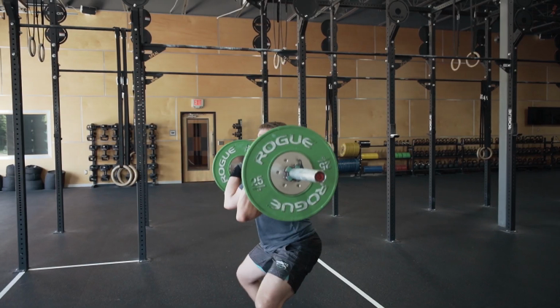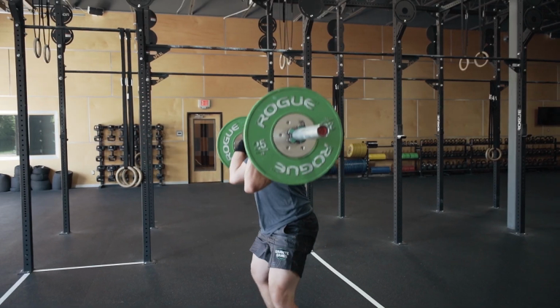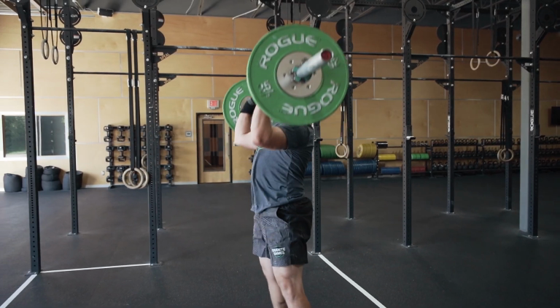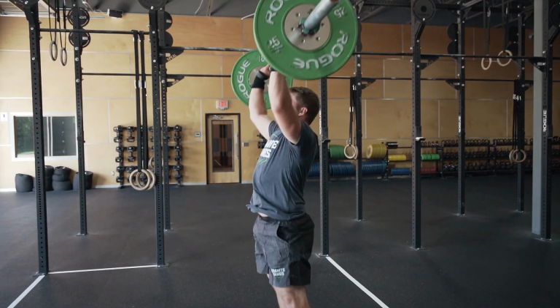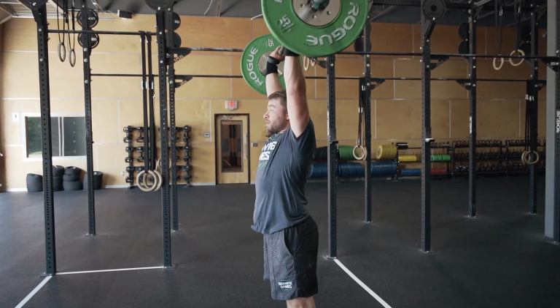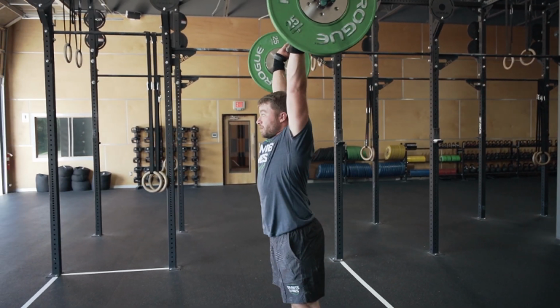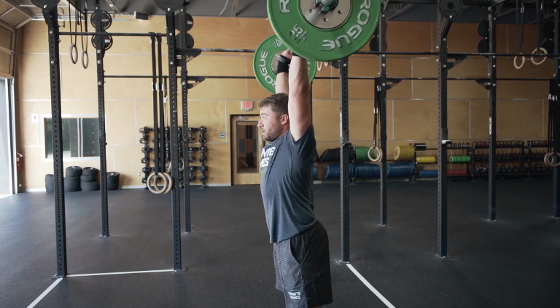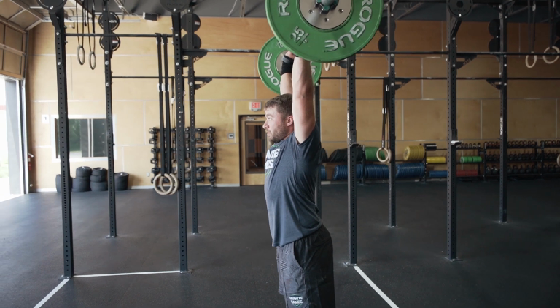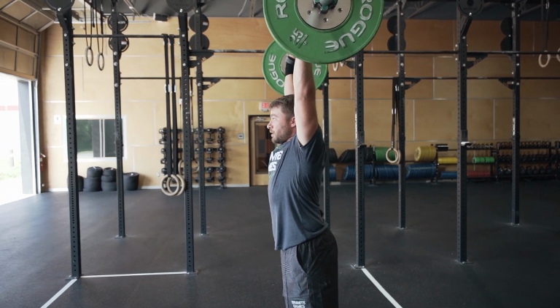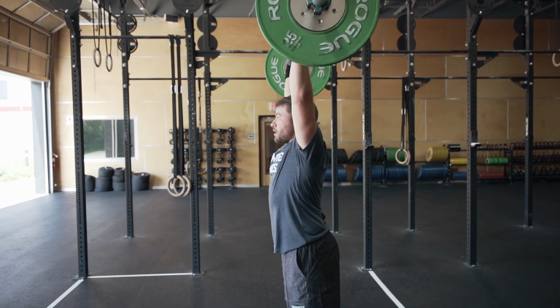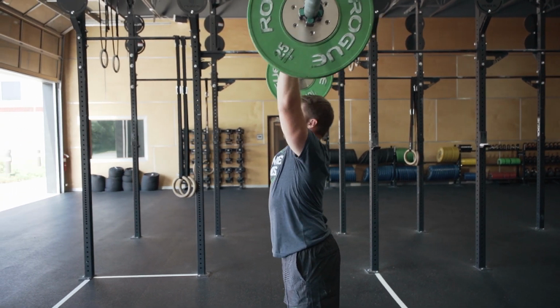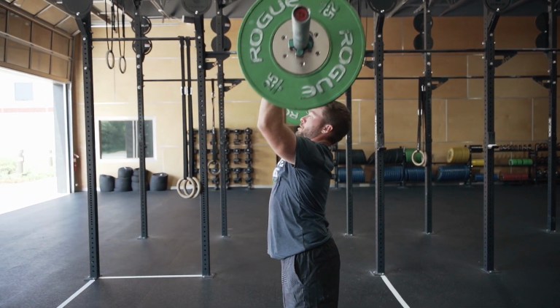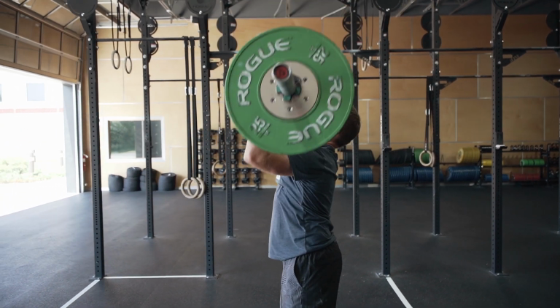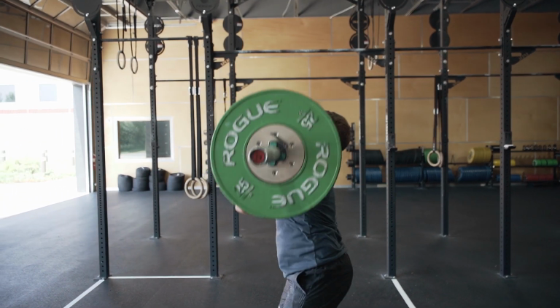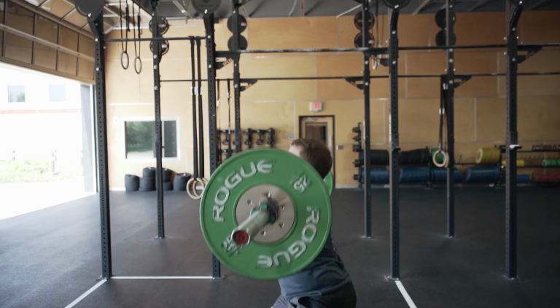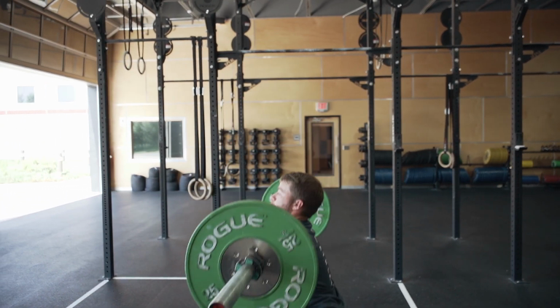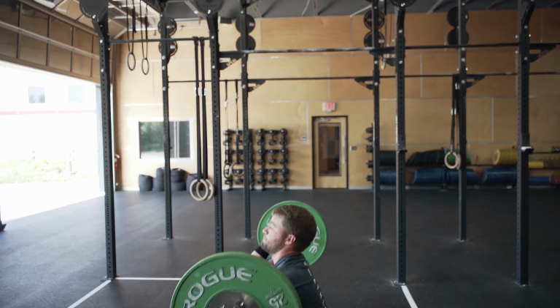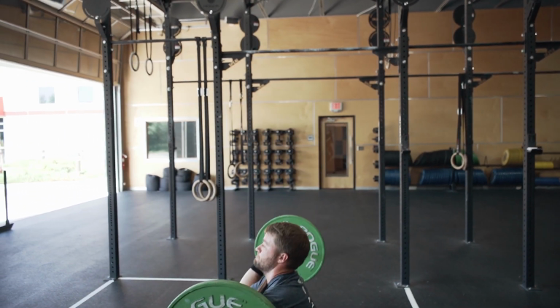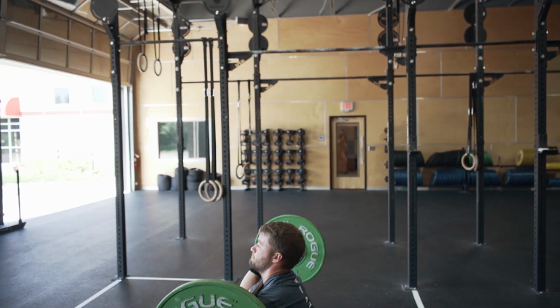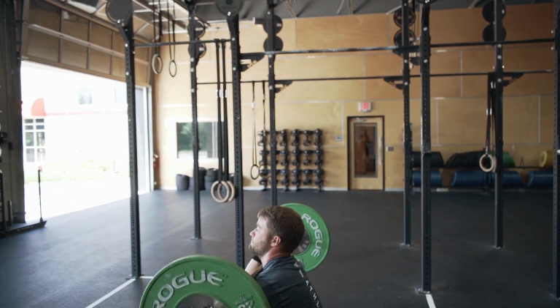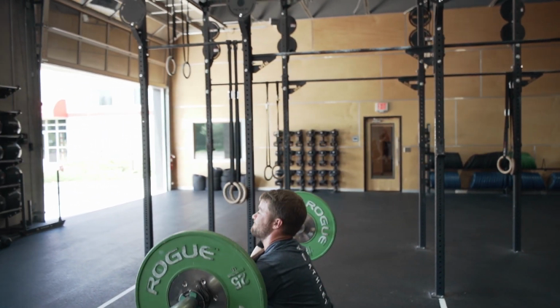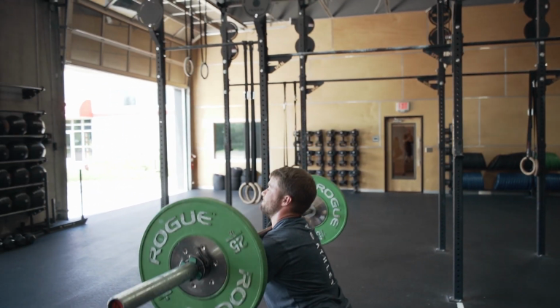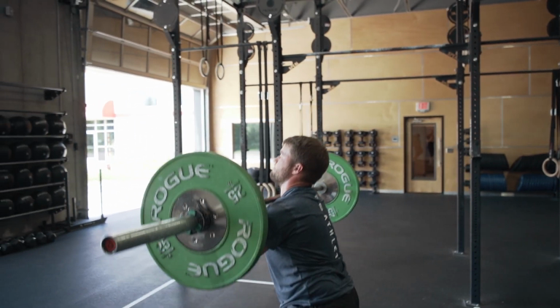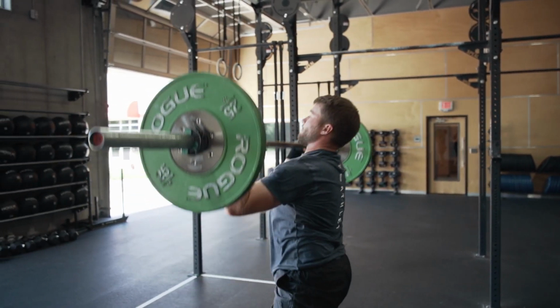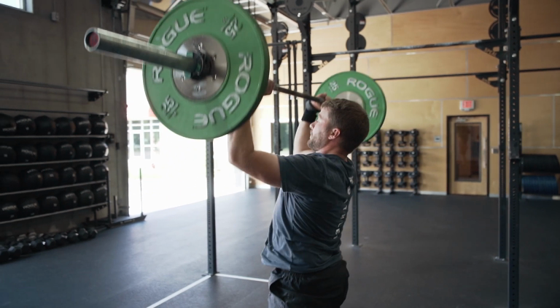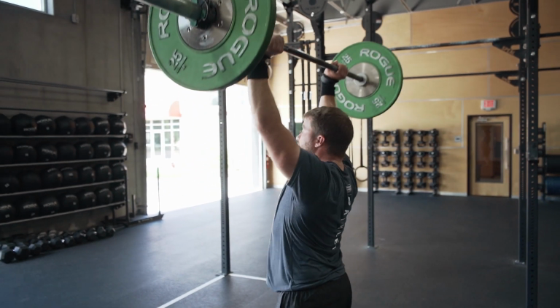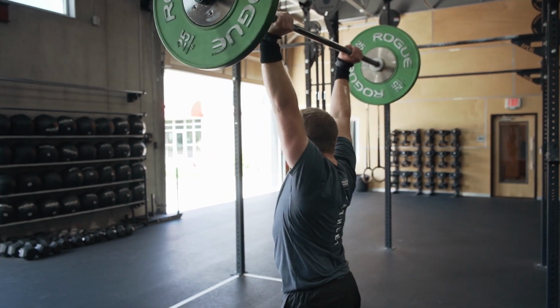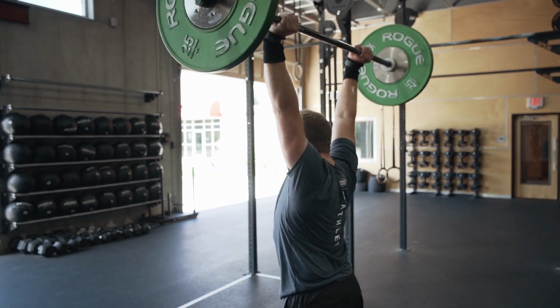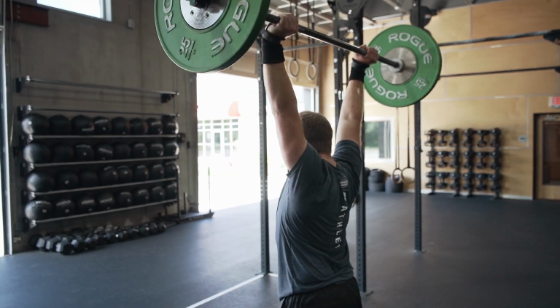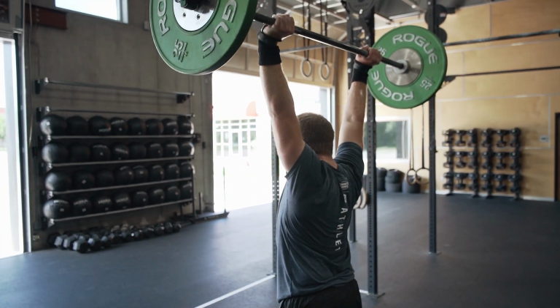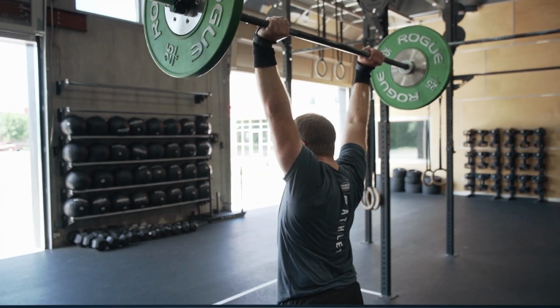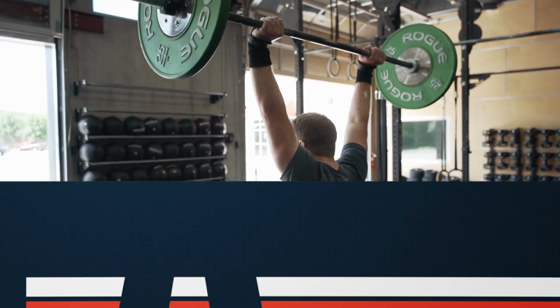The rep is credited when the barbell is locked out overhead with the hips, knees, and arms fully extended and the bar directly over the middle of the athlete's body.